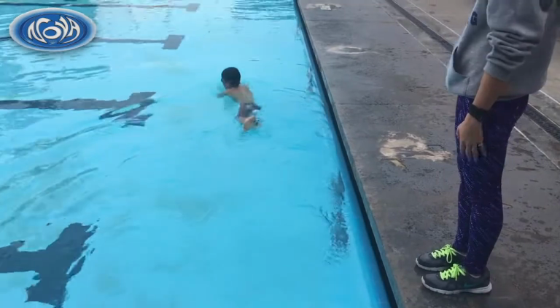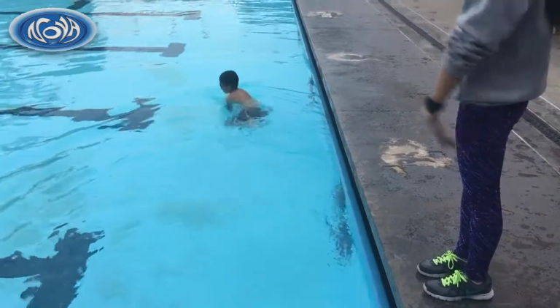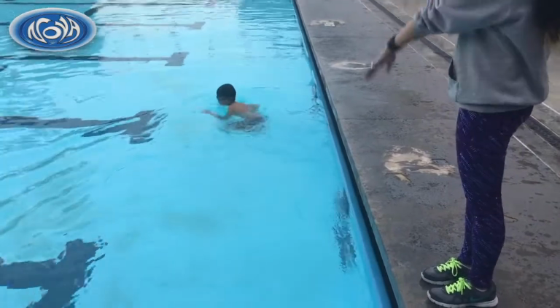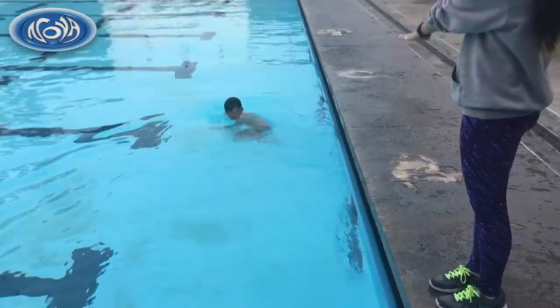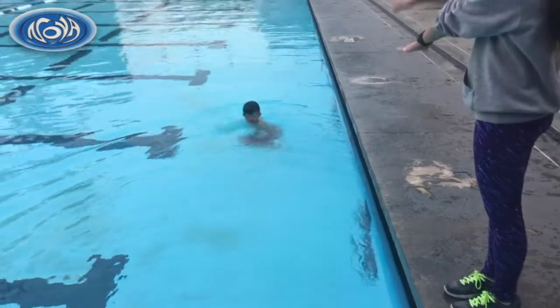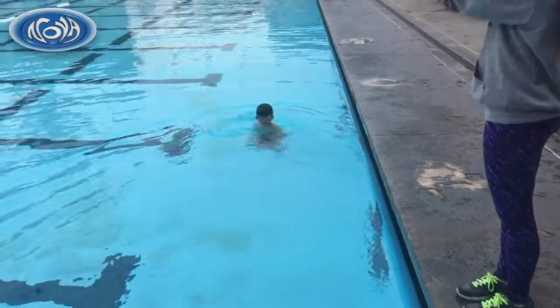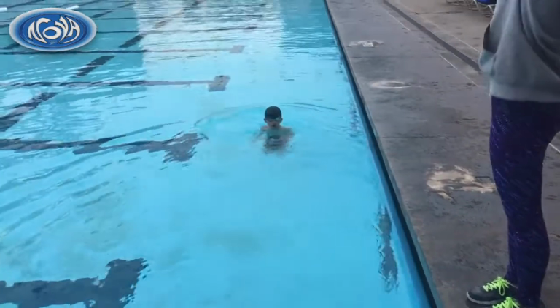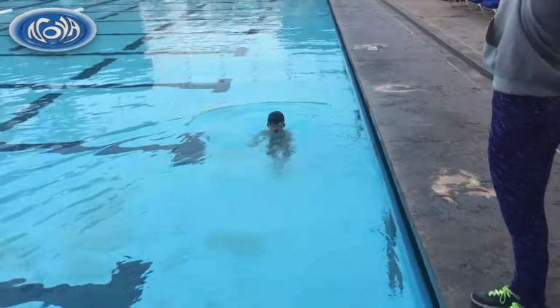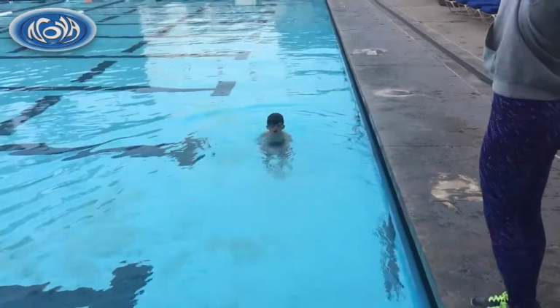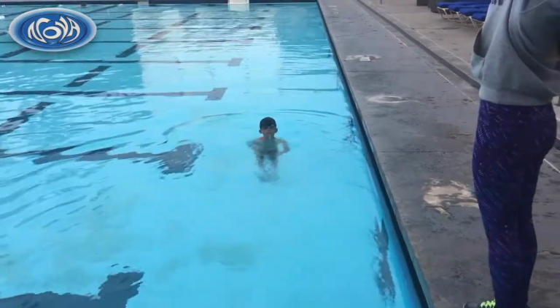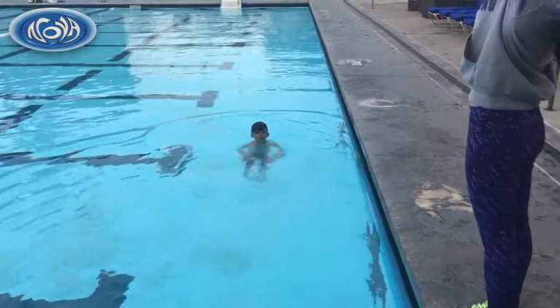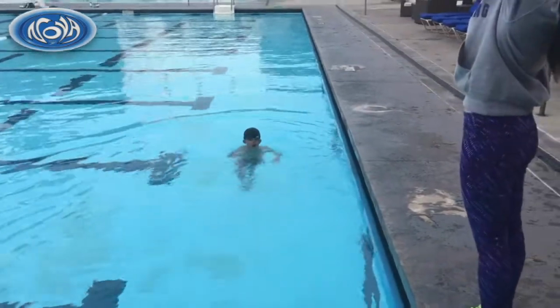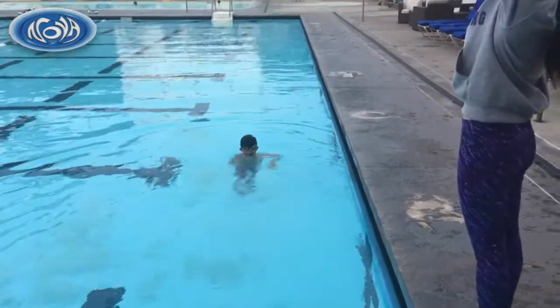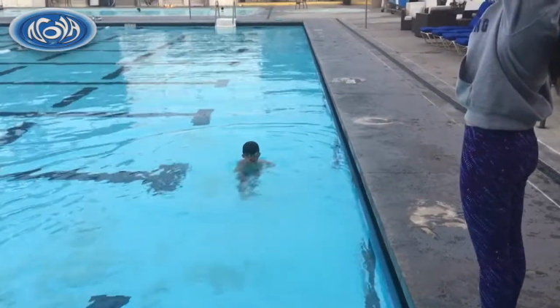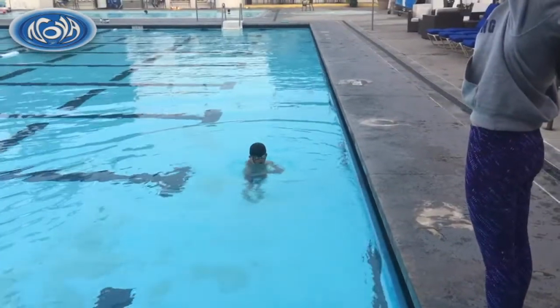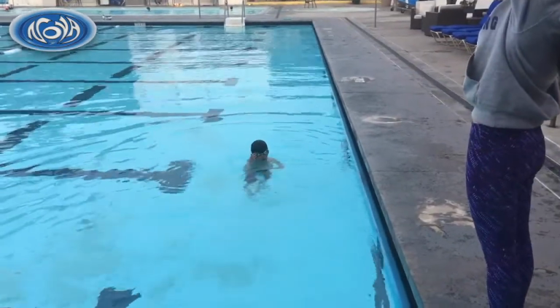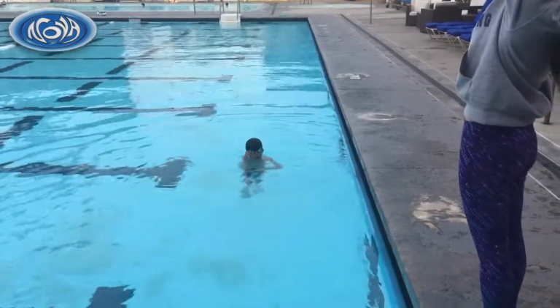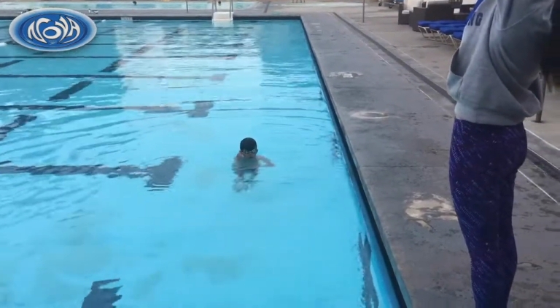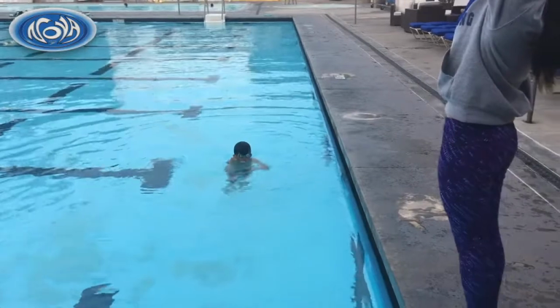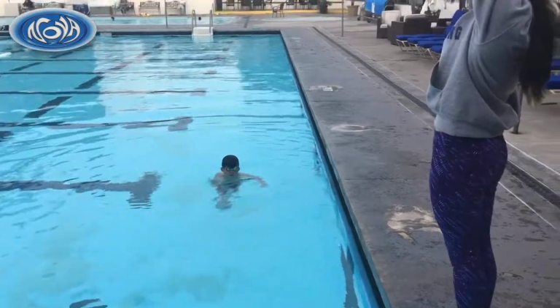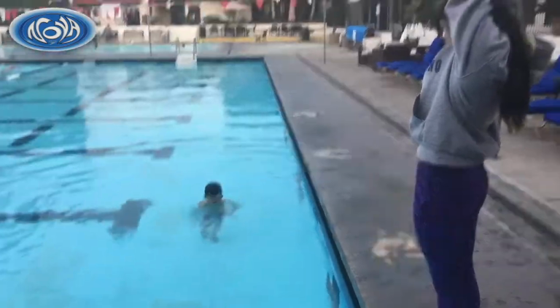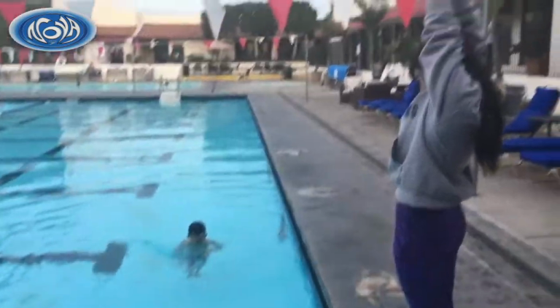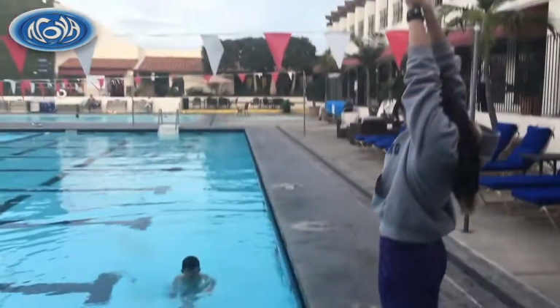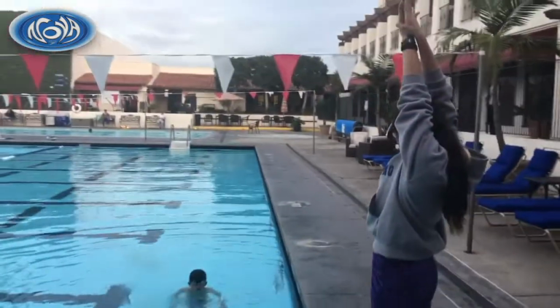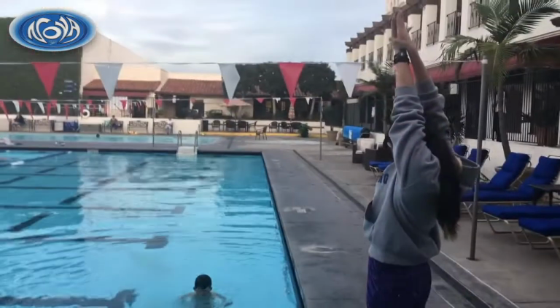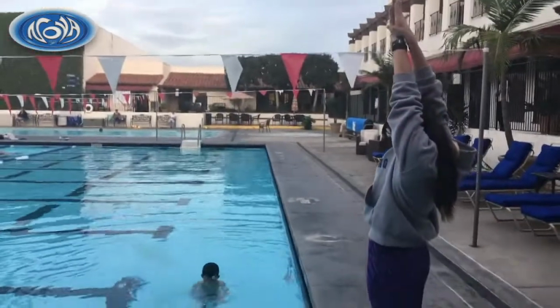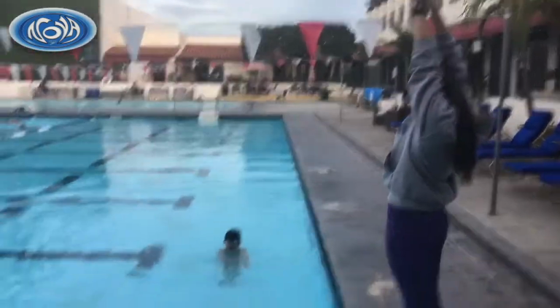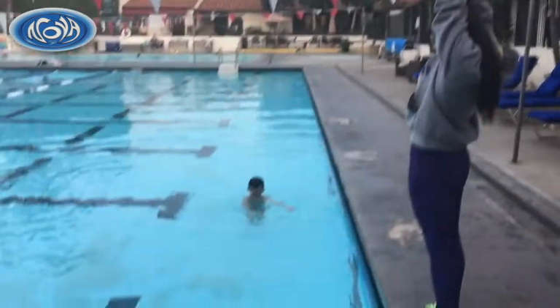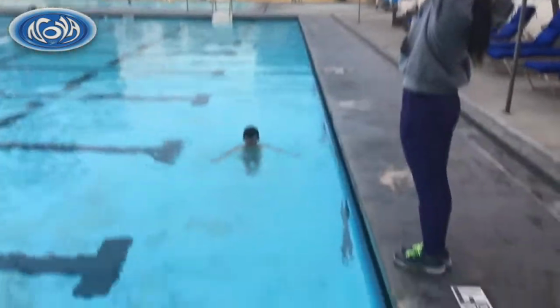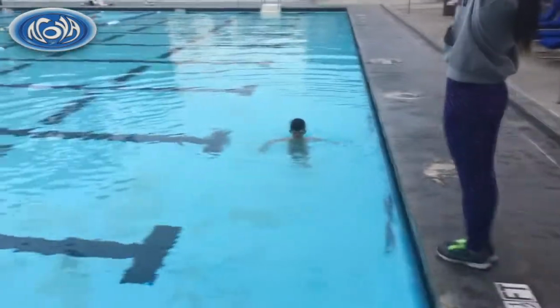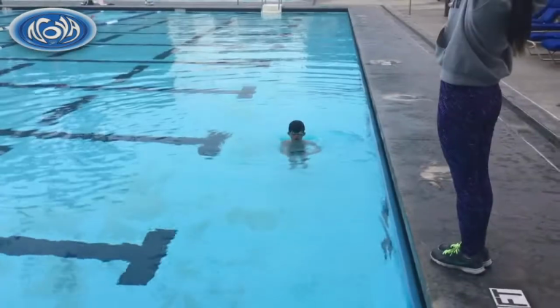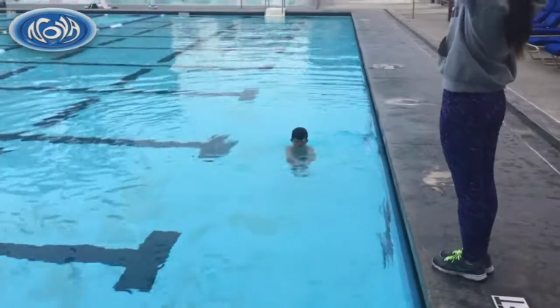Make sure you do streamline — squeeze your head, squeeze your belly, squeeze the pull buoy. All nice and tight.